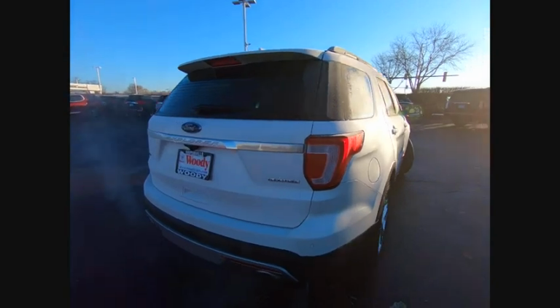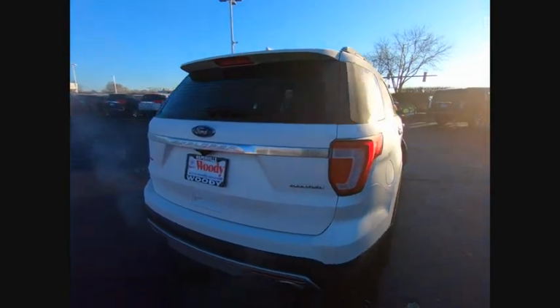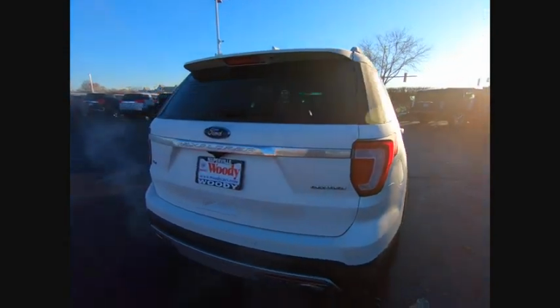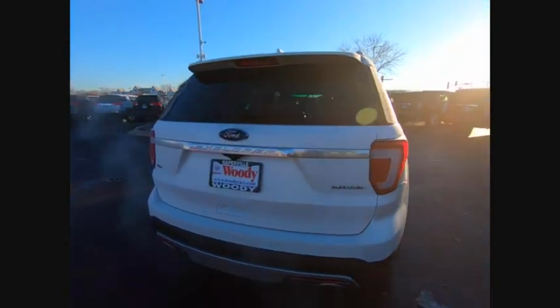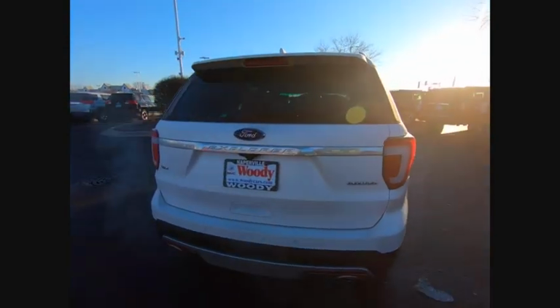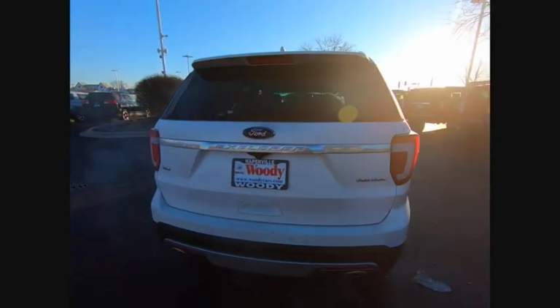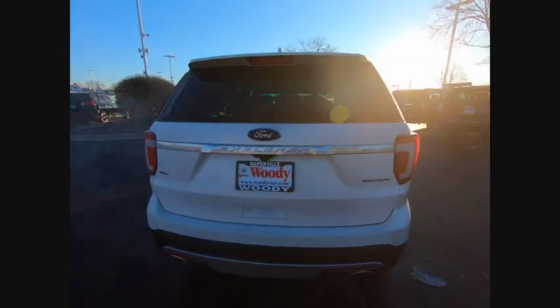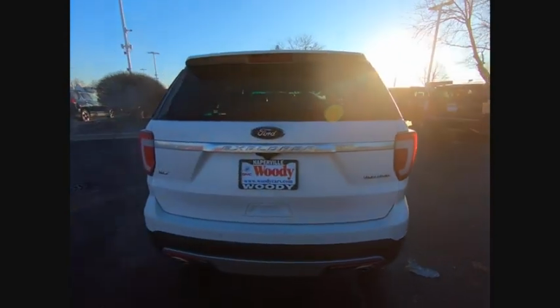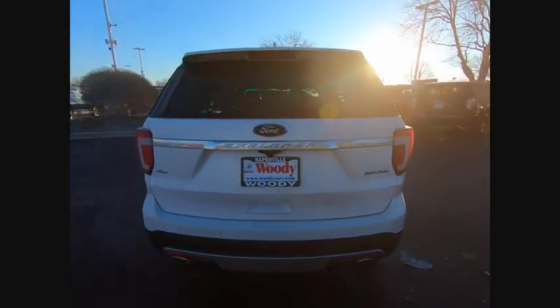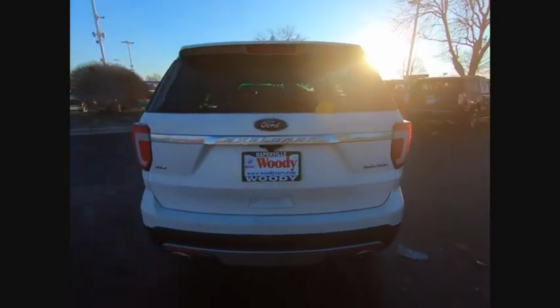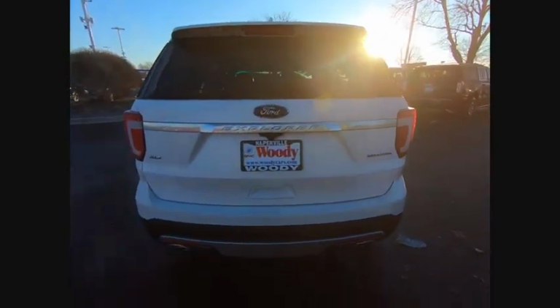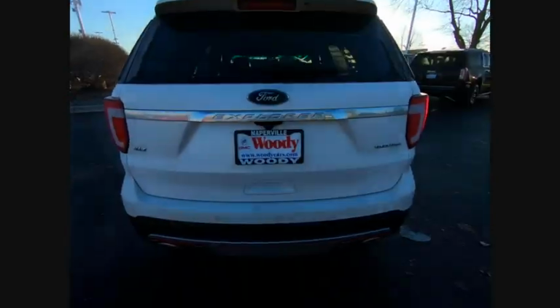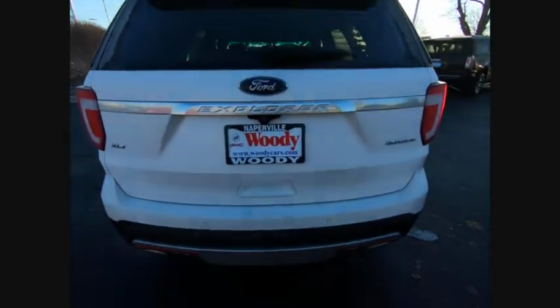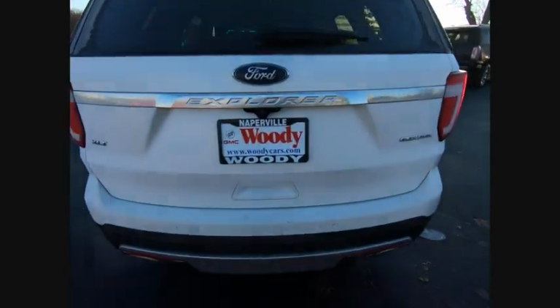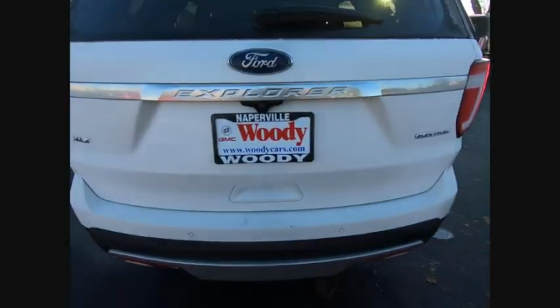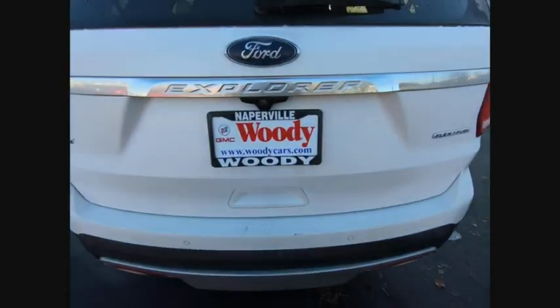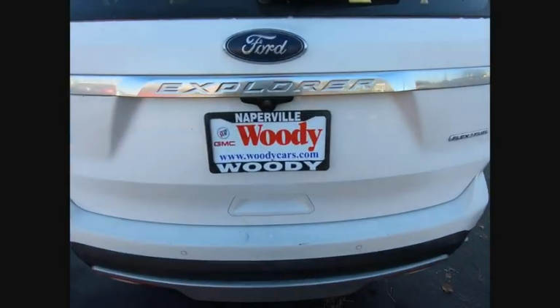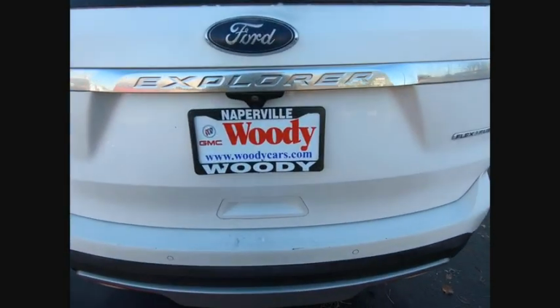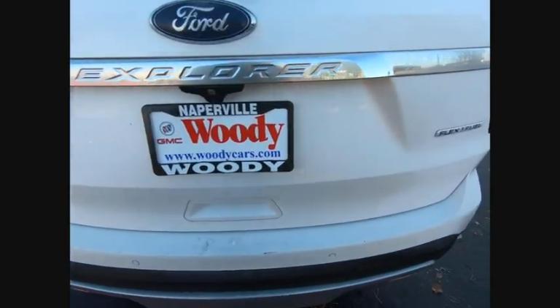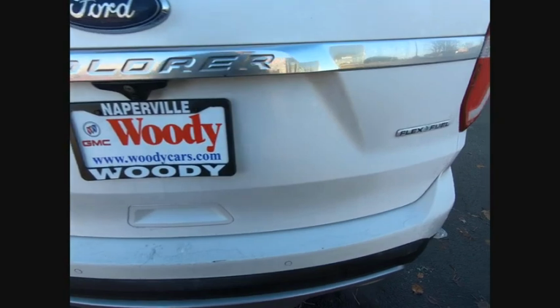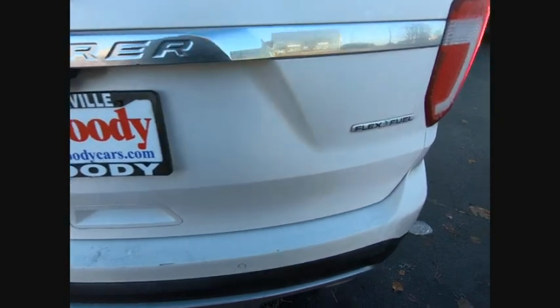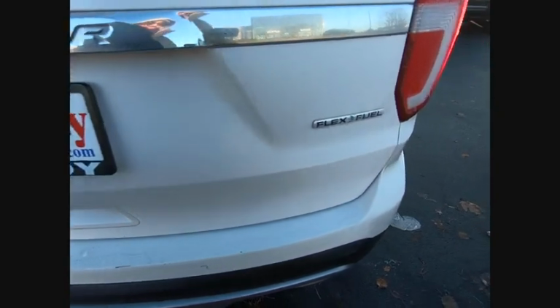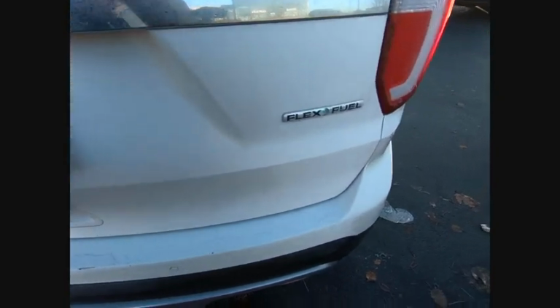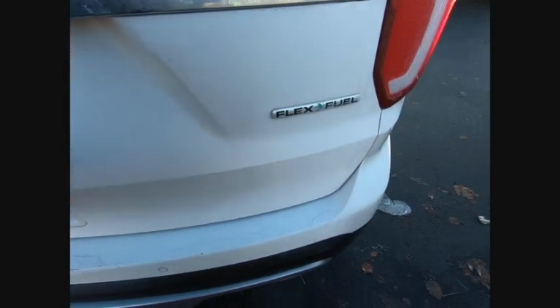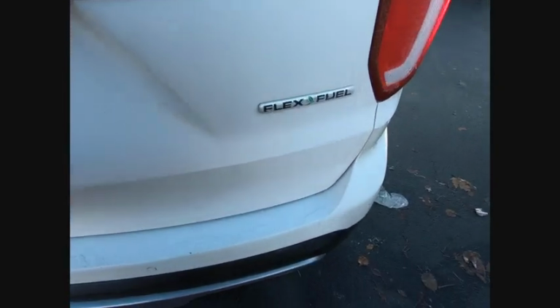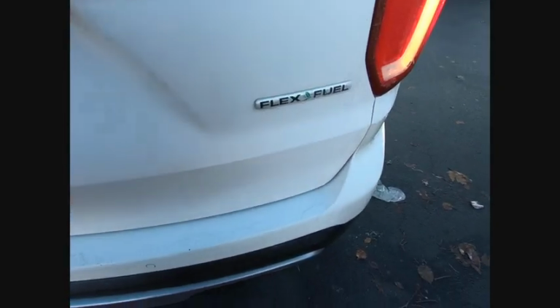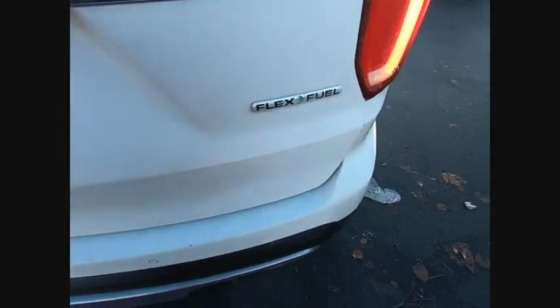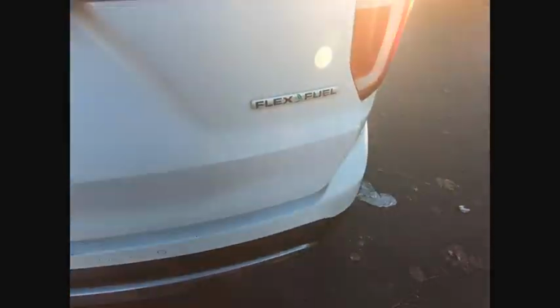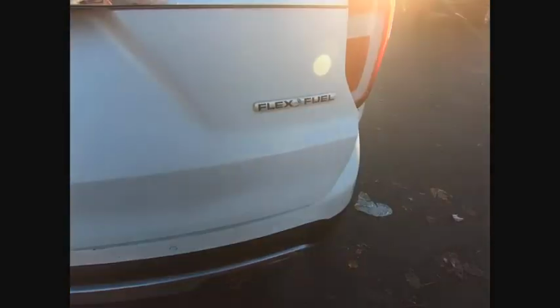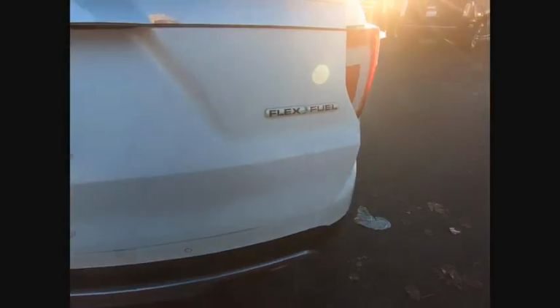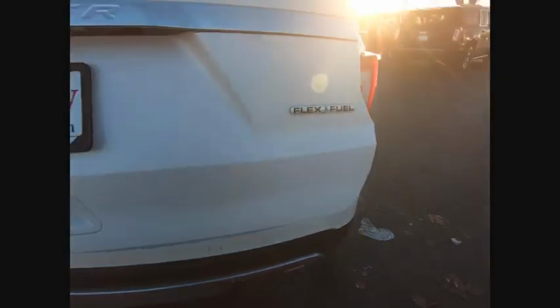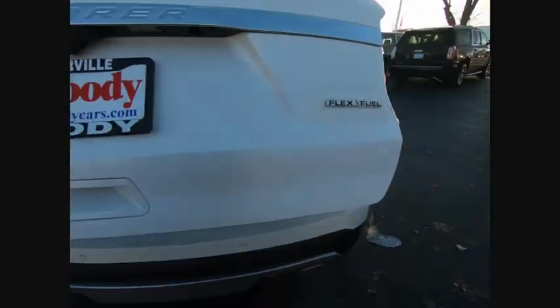And is priced below $25,000. This vehicle has less than 45,000 miles. Here are some of this vehicle's great options.